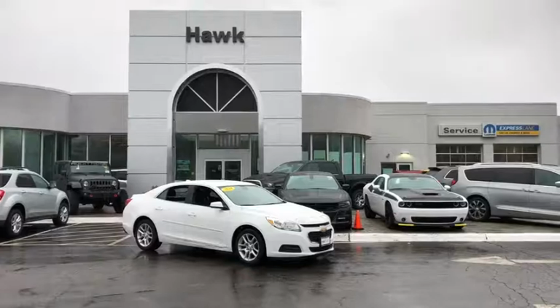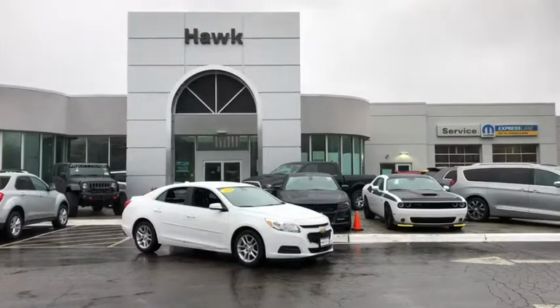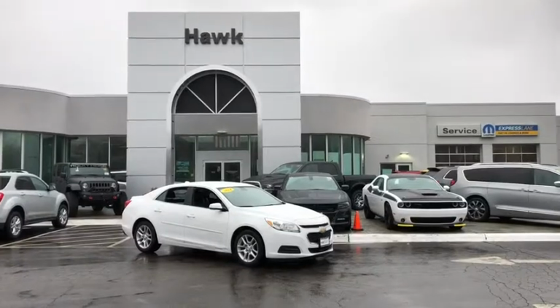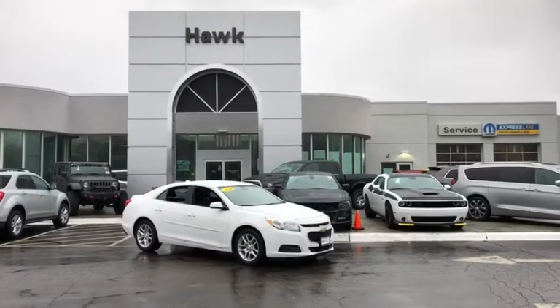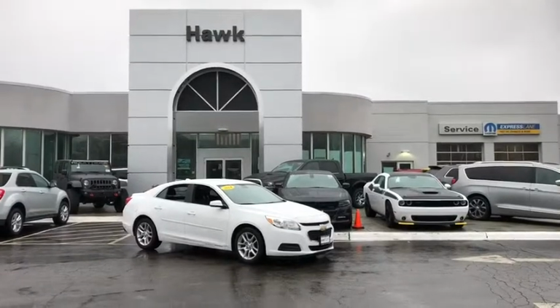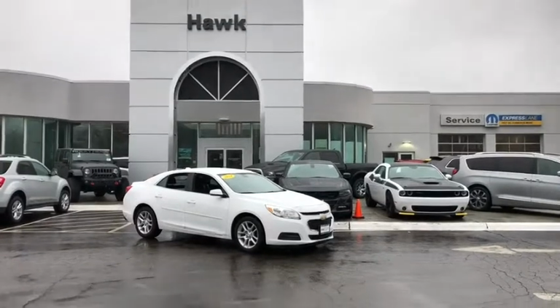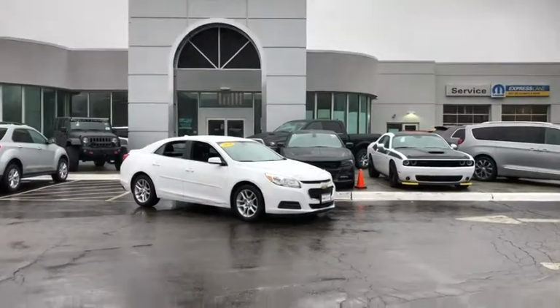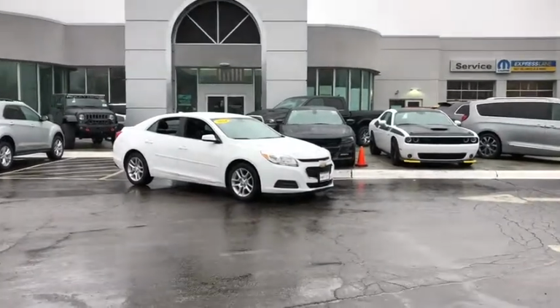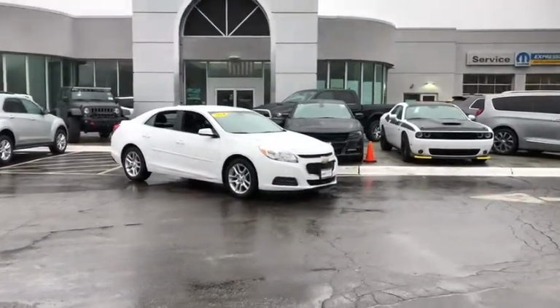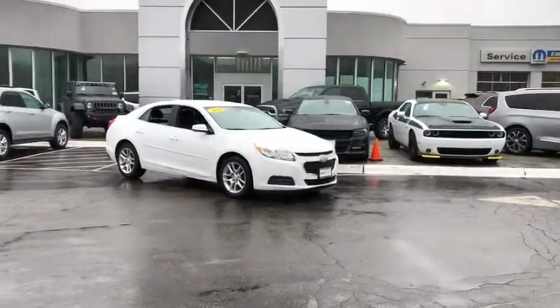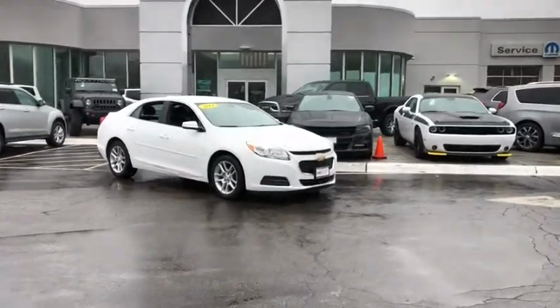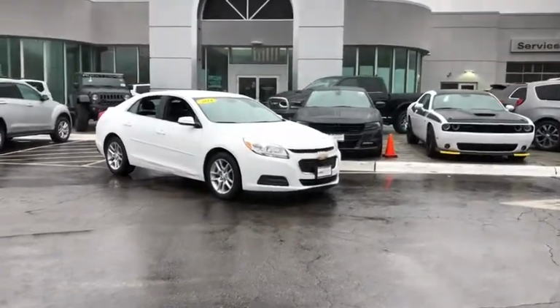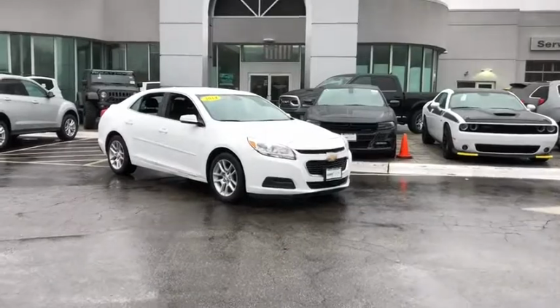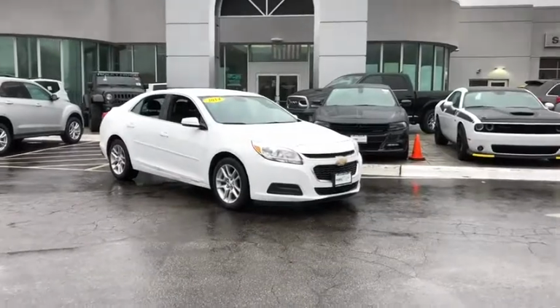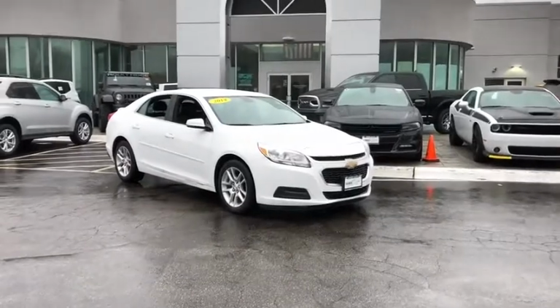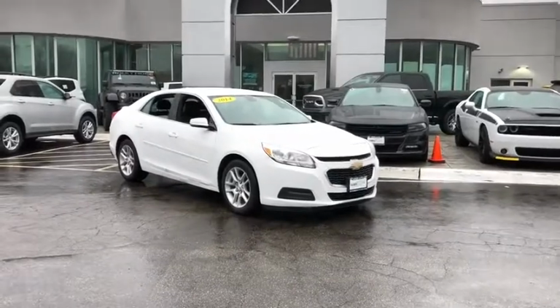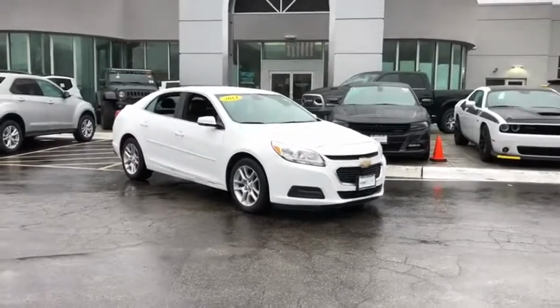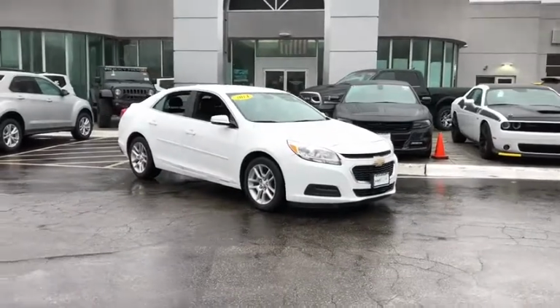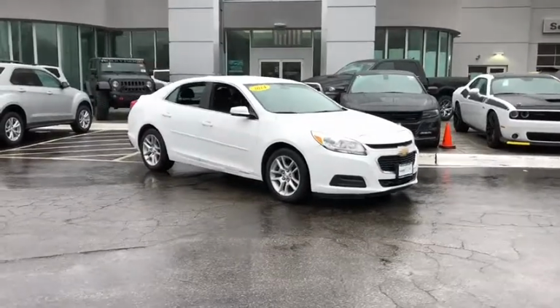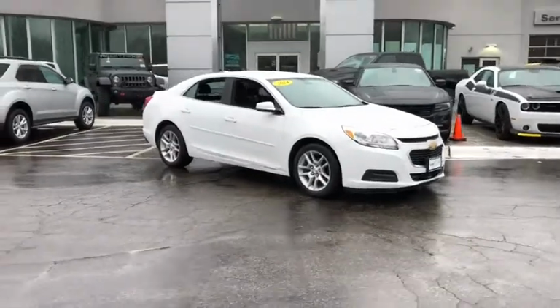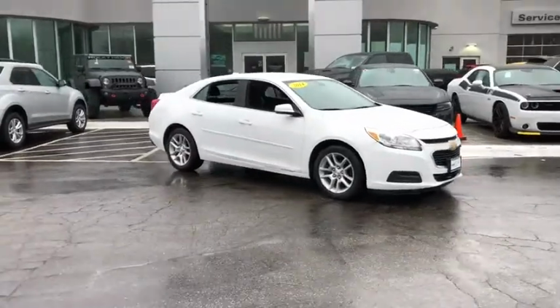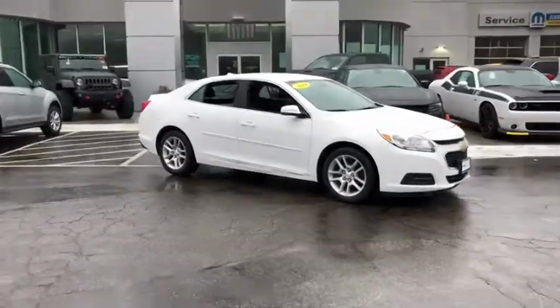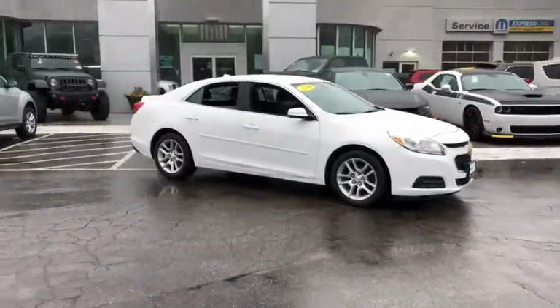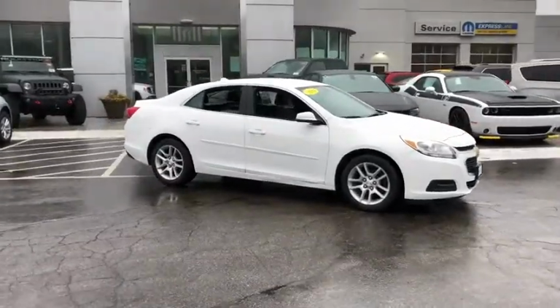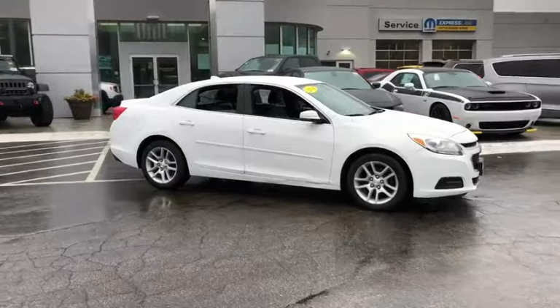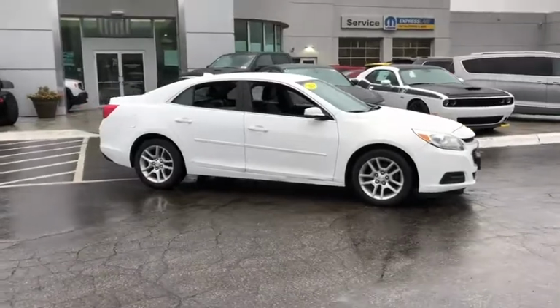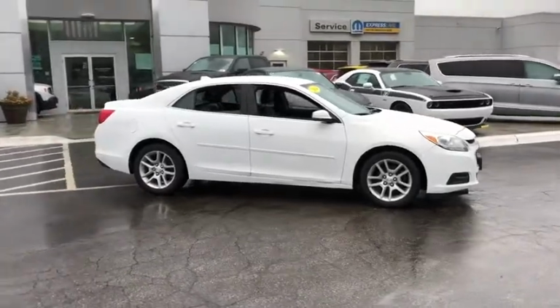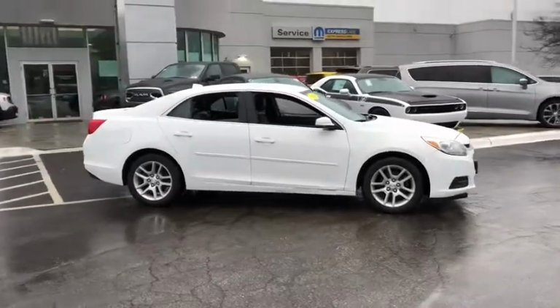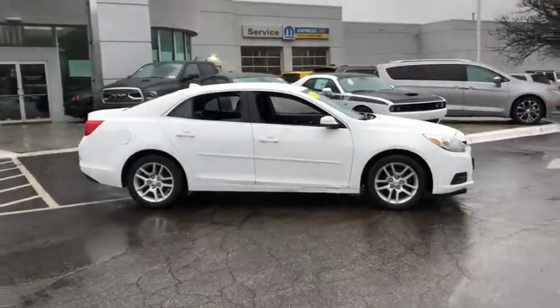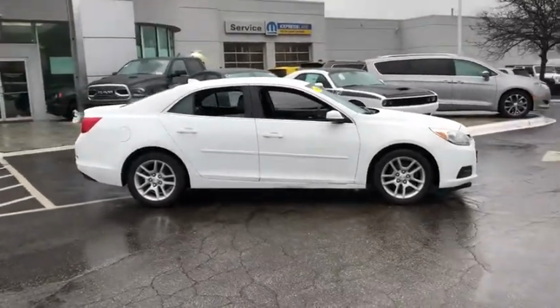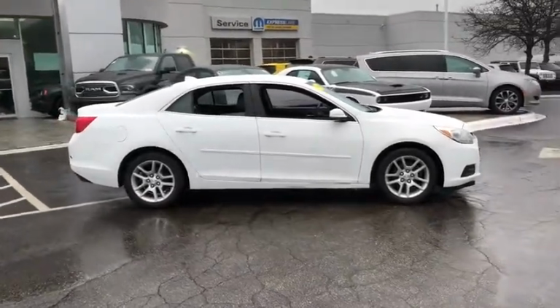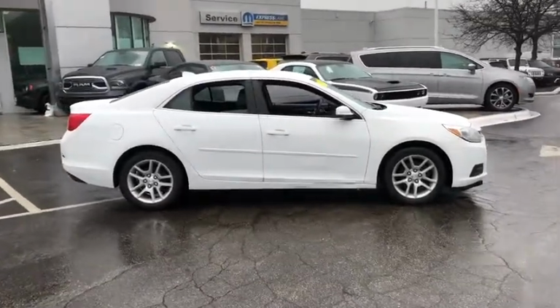The 2014 Chevrolet Malibu — a combination of performance and fuel economy. The Malibu is a great commuting car. This vehicle has less than 55,000 miles. Here are some of this vehicle's great options.